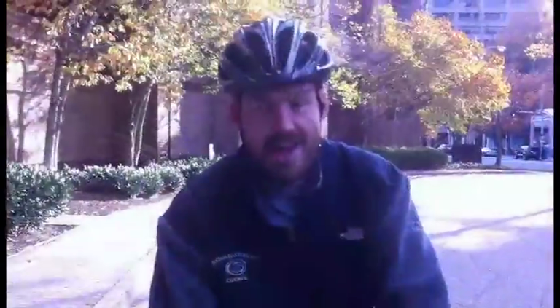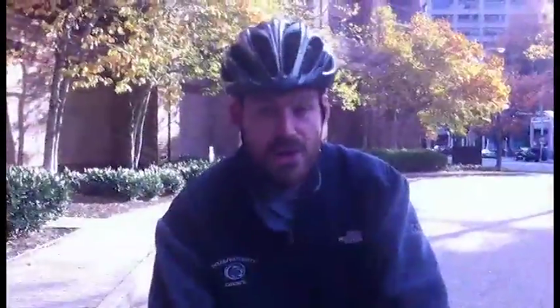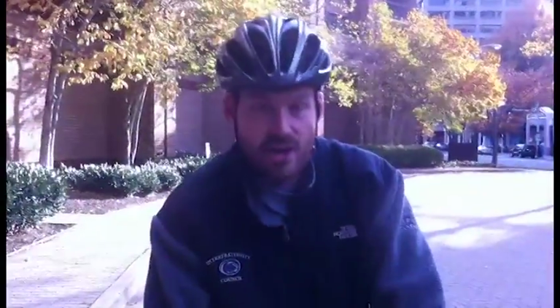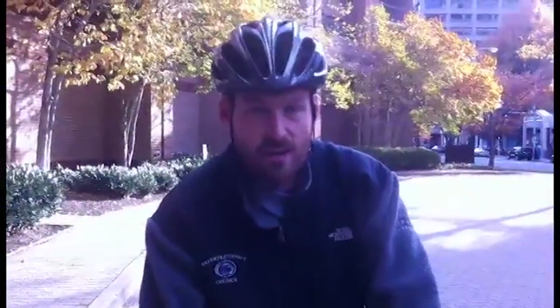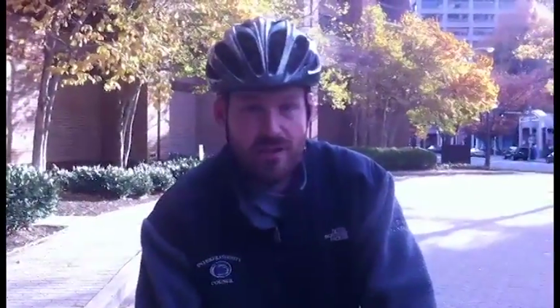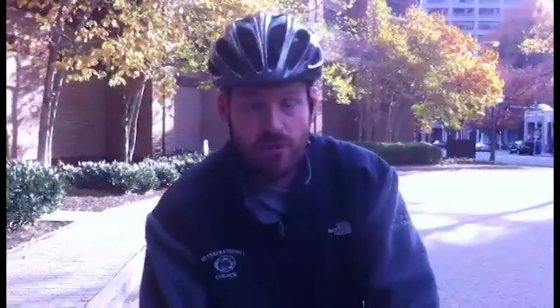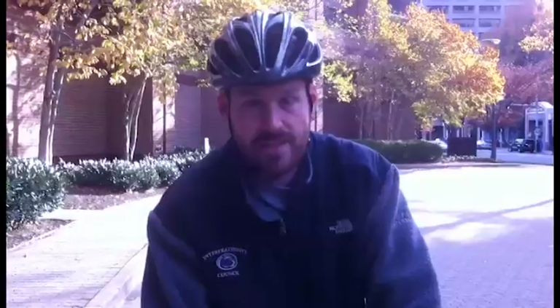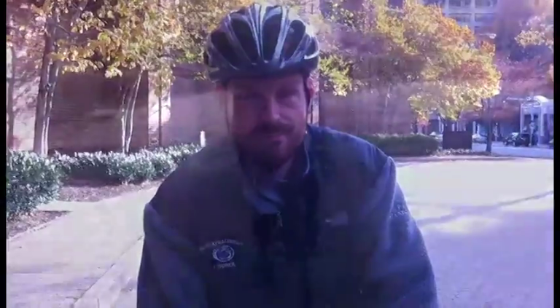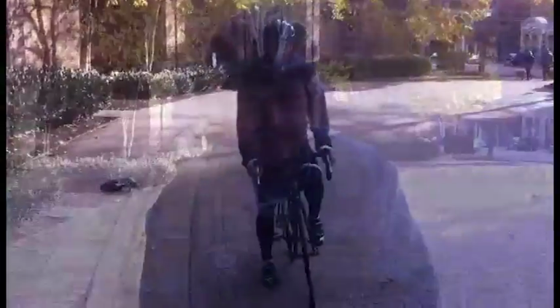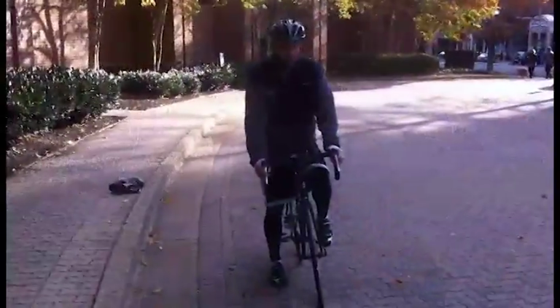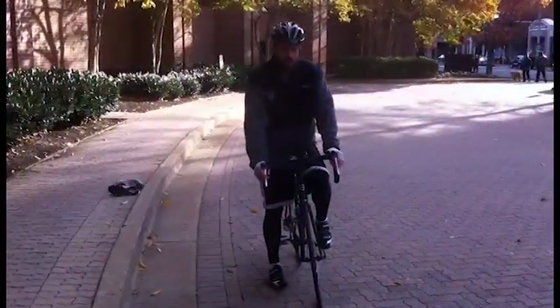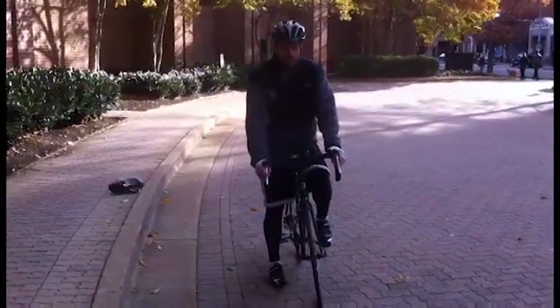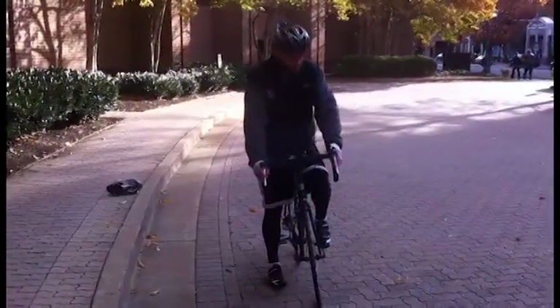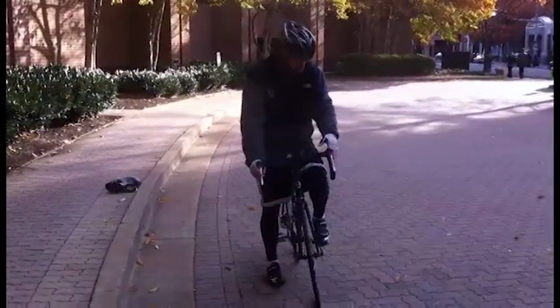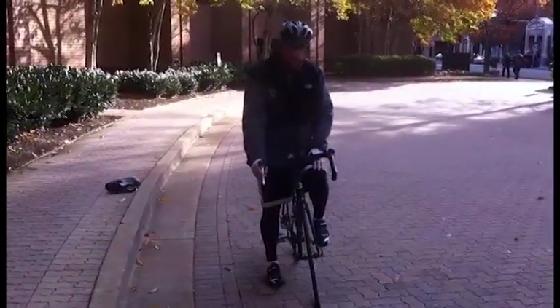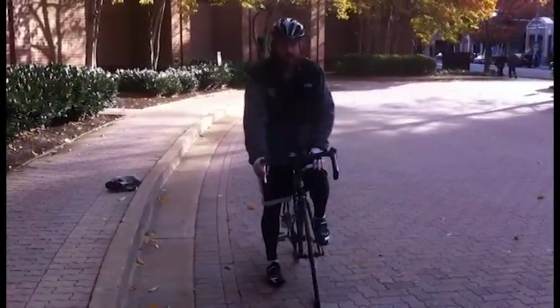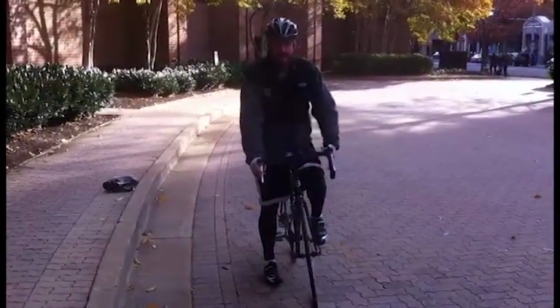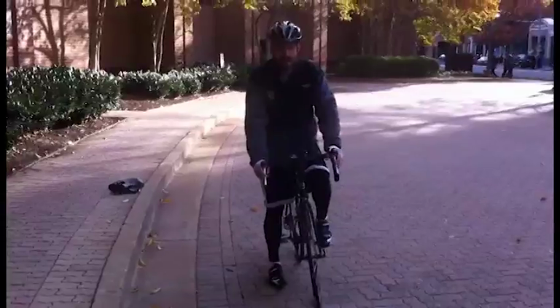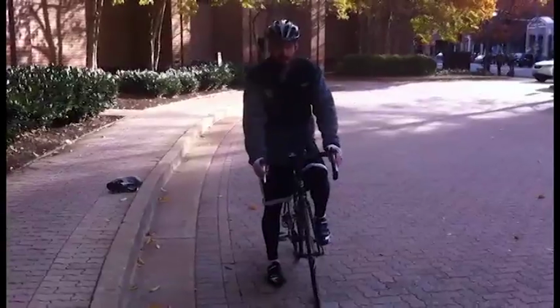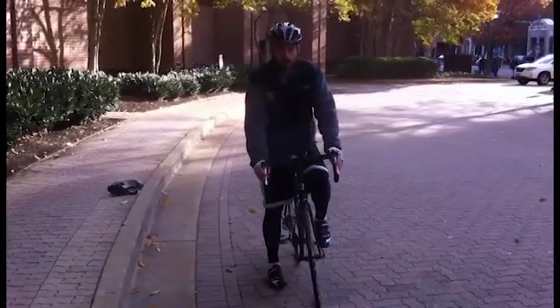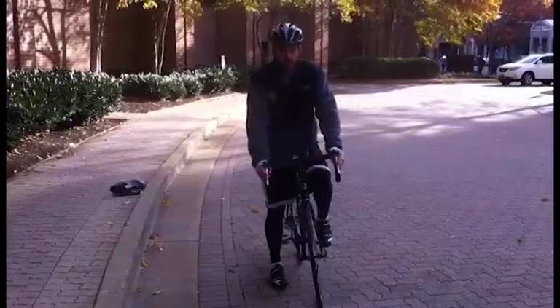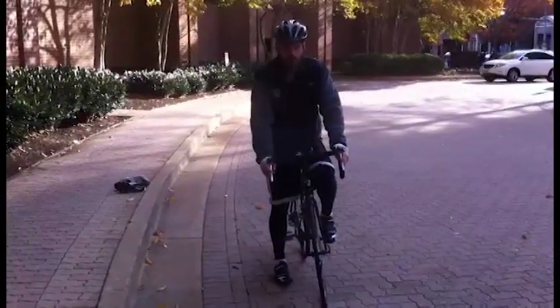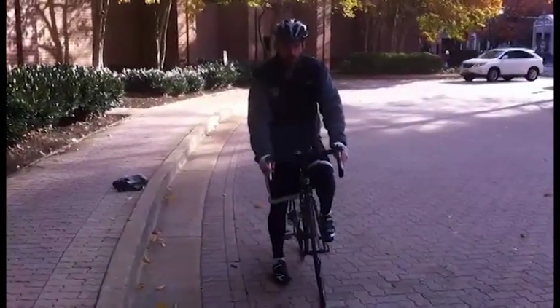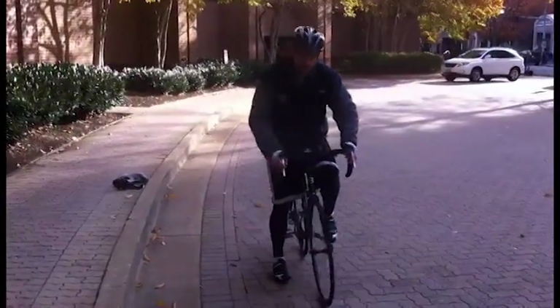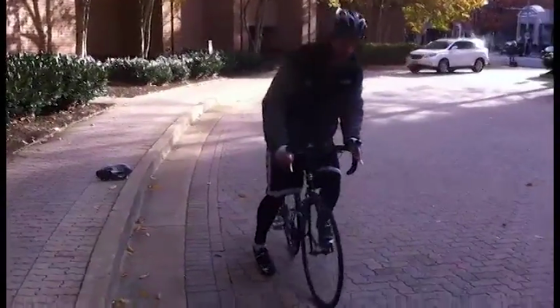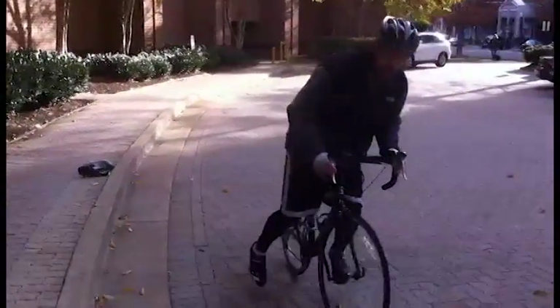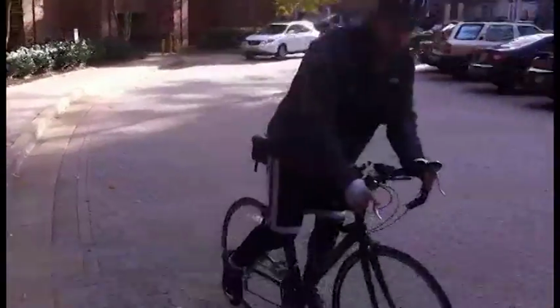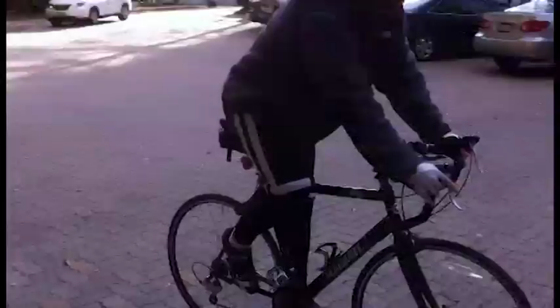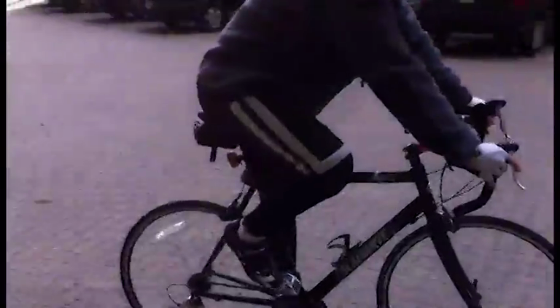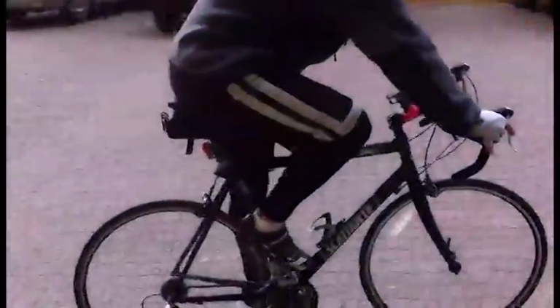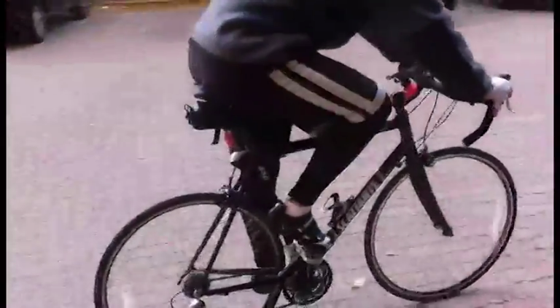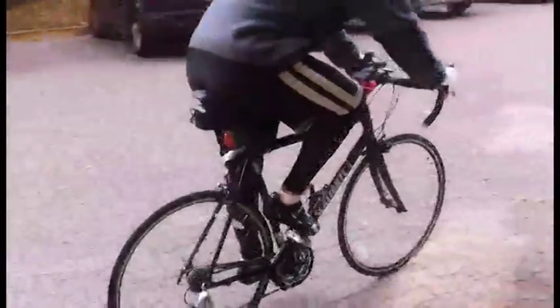Now I'm going to show you how to start riding once you have one foot clipped in. Once you get your one foot clipped in, you want to make sure it's between 9 and 10 o'clock with your left foot, go ahead and push, start and glide and get your other foot clipped in.